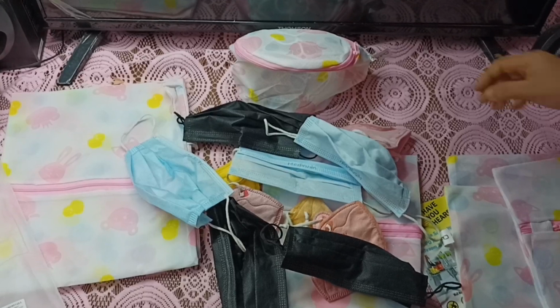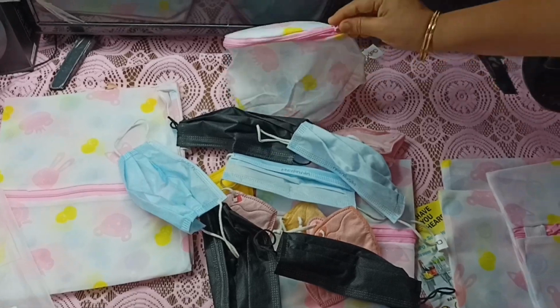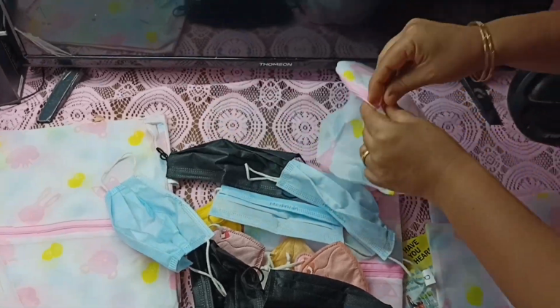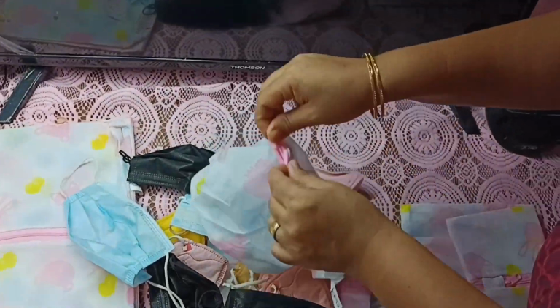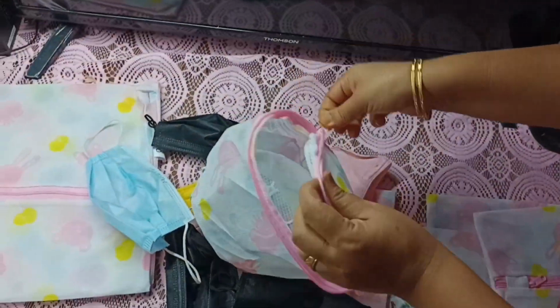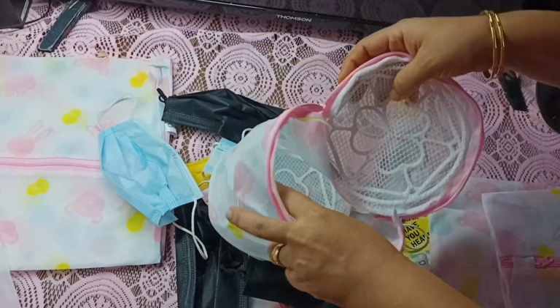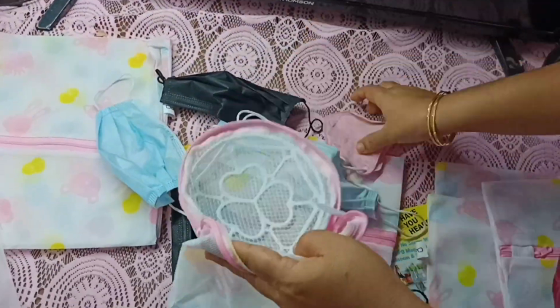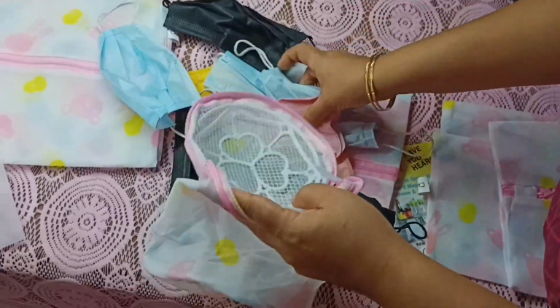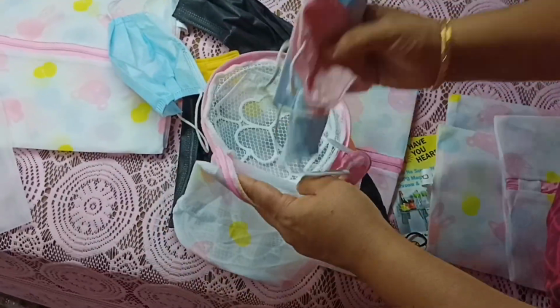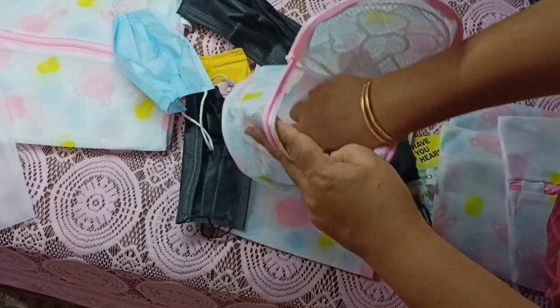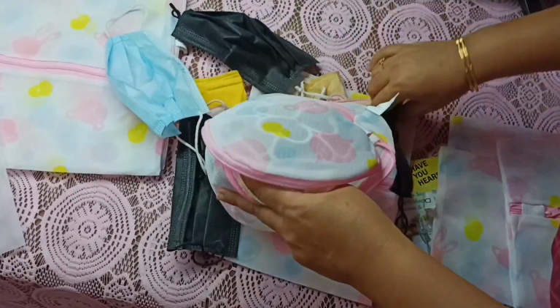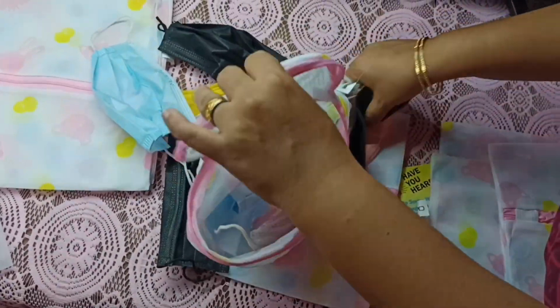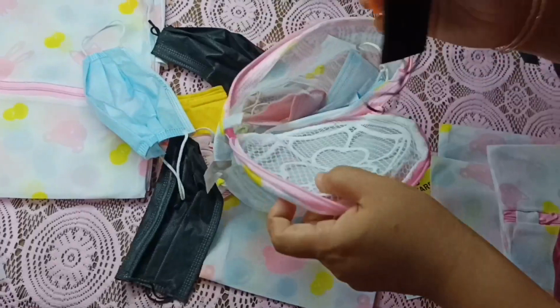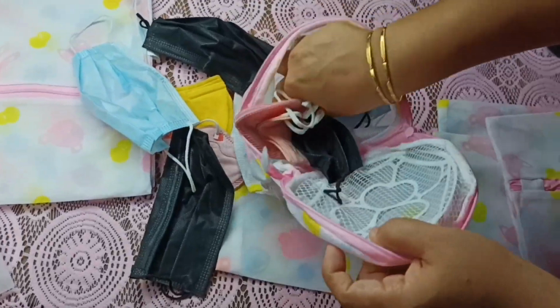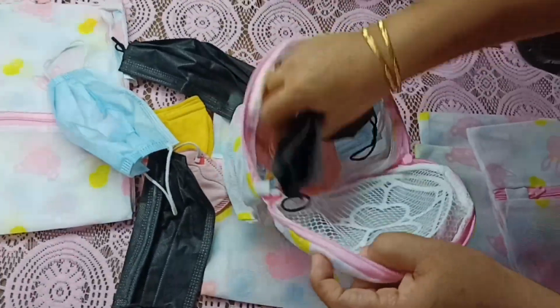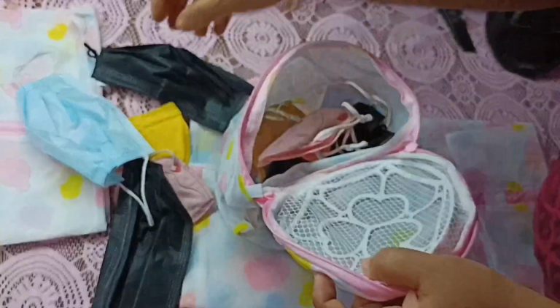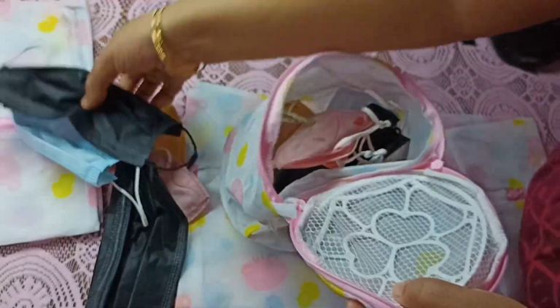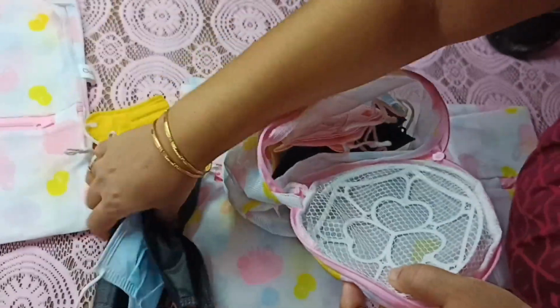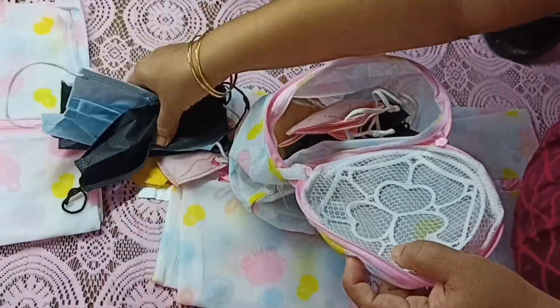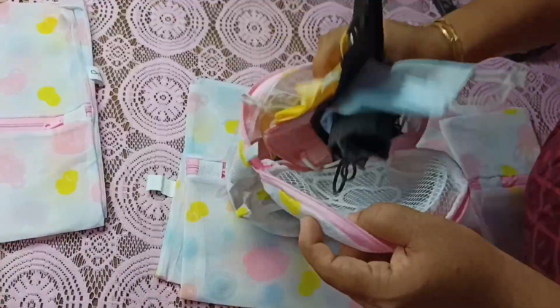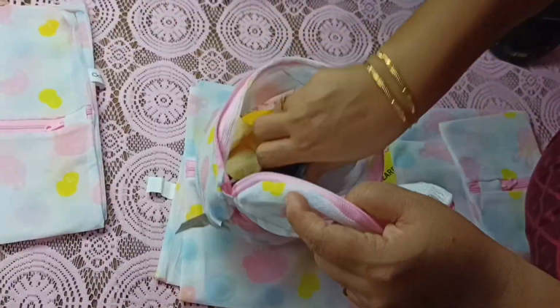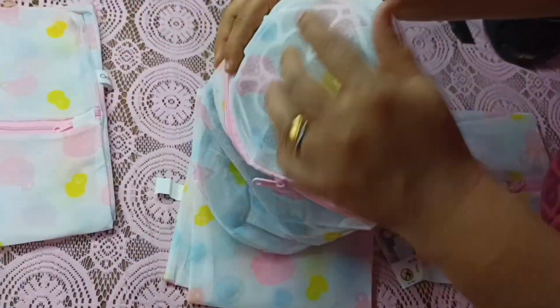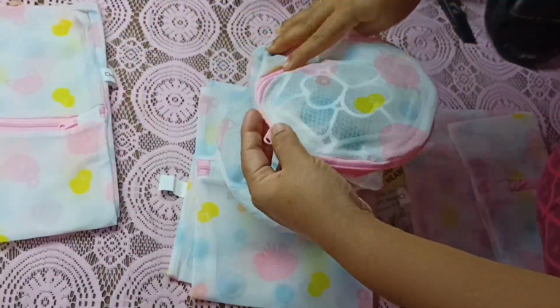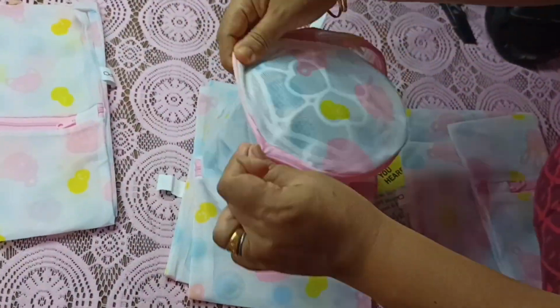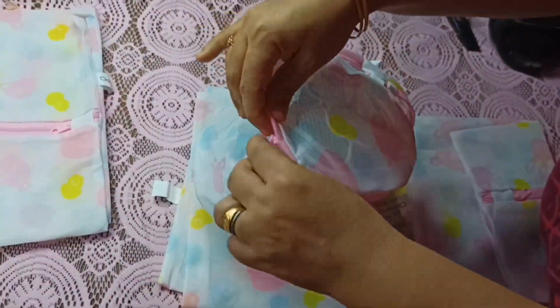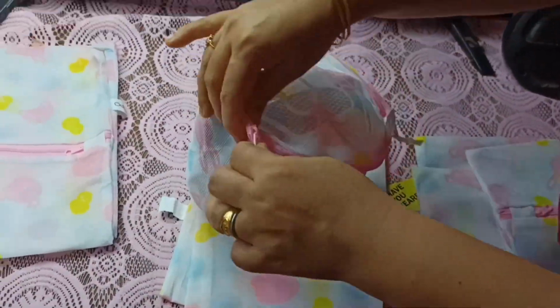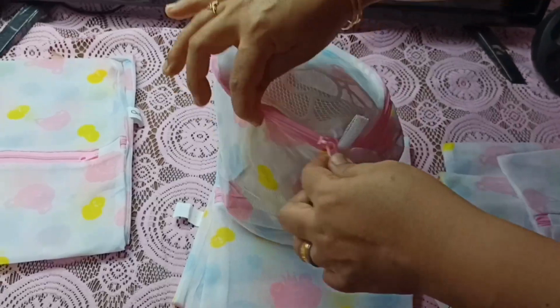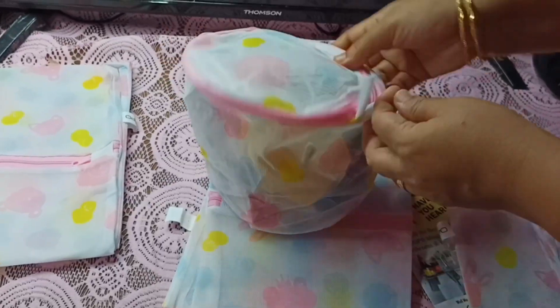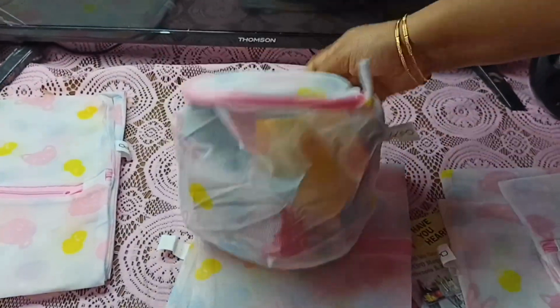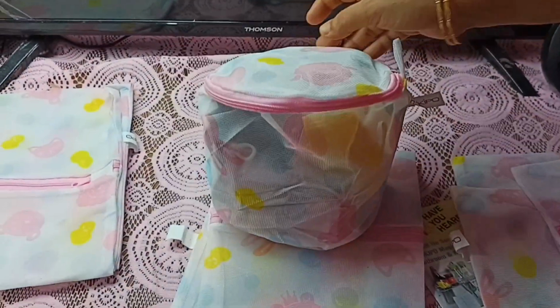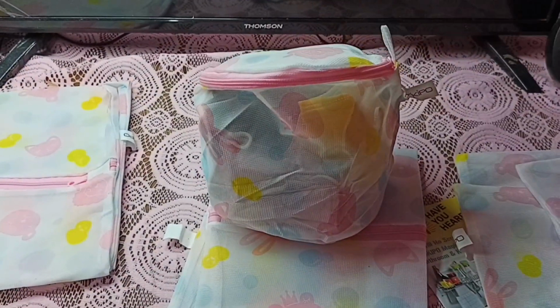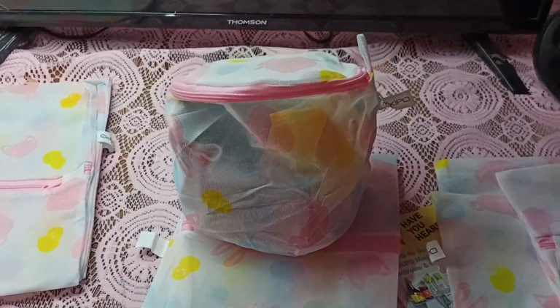Next, I am going to put all these items inside the smaller bag. These bags protect your washing machine as well. We can use these bags with fully or semi-automatic, front and top load washing machines.